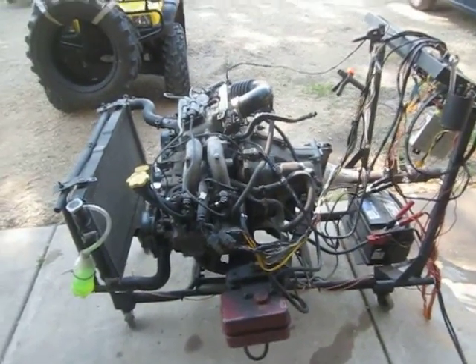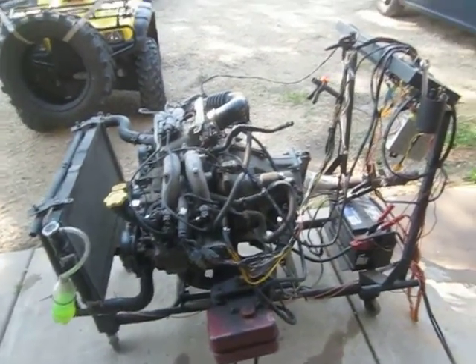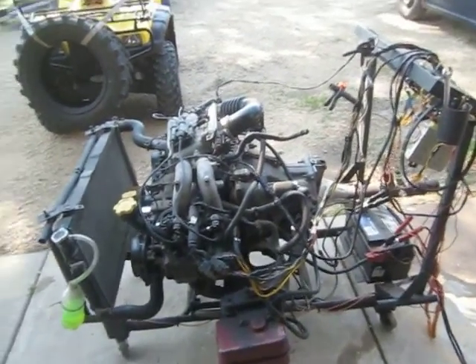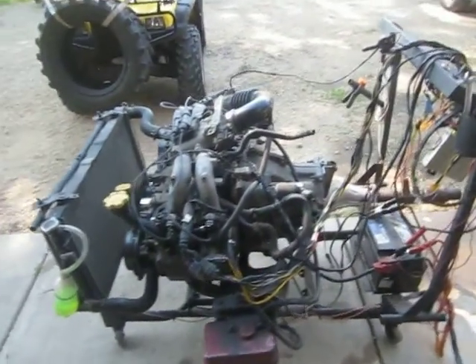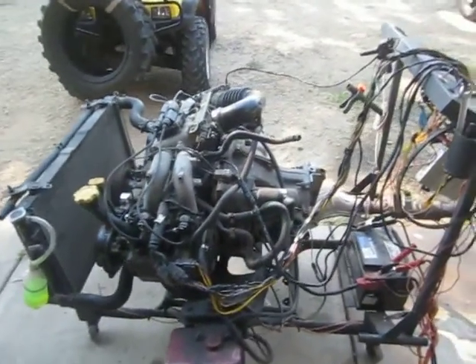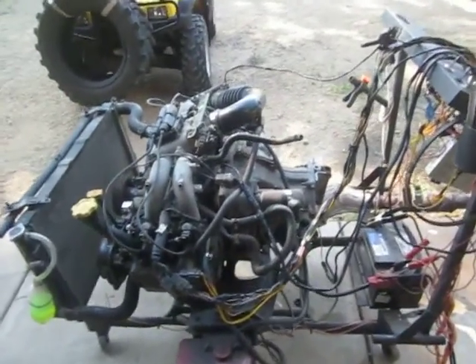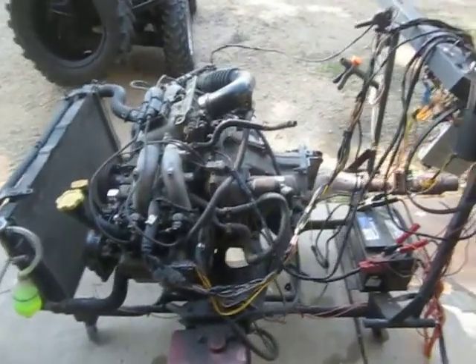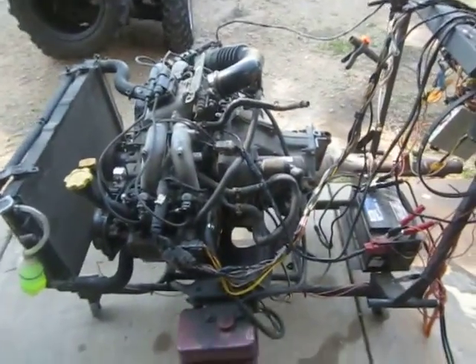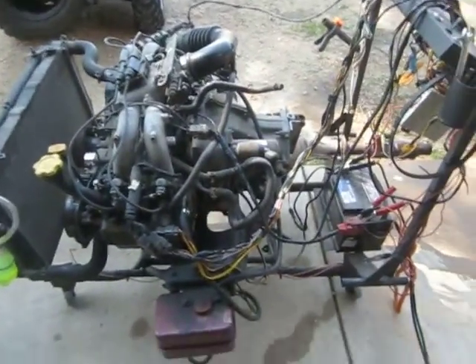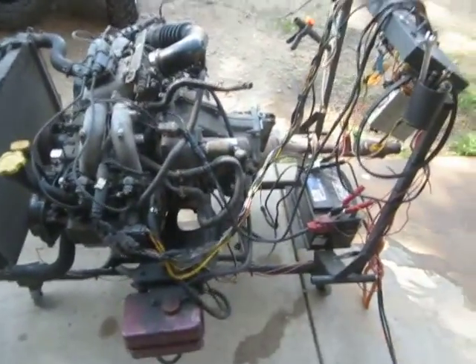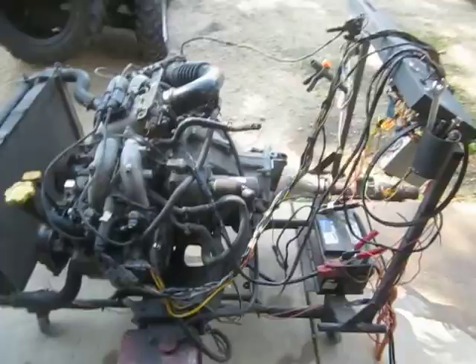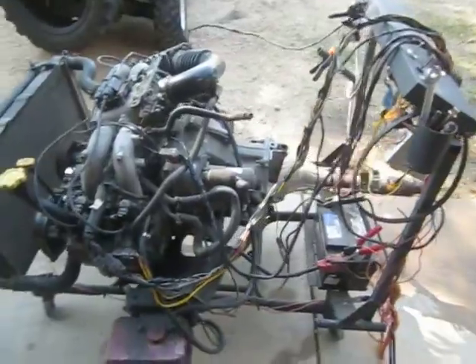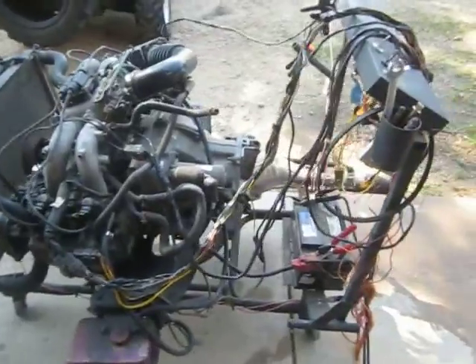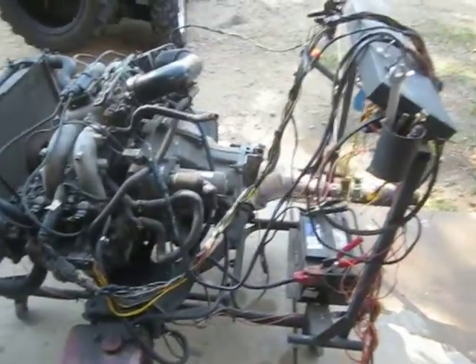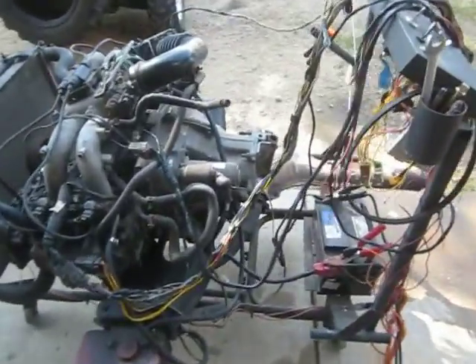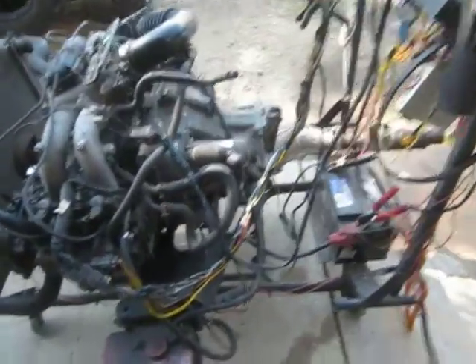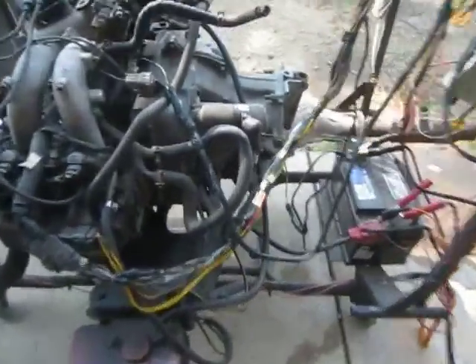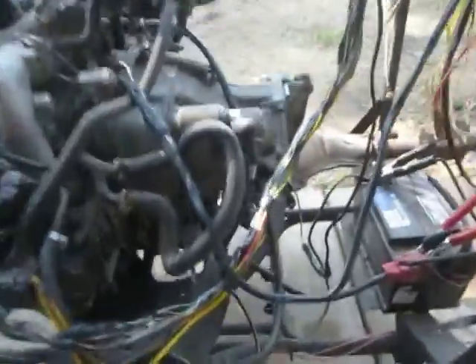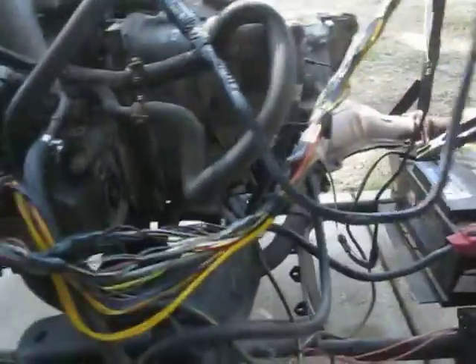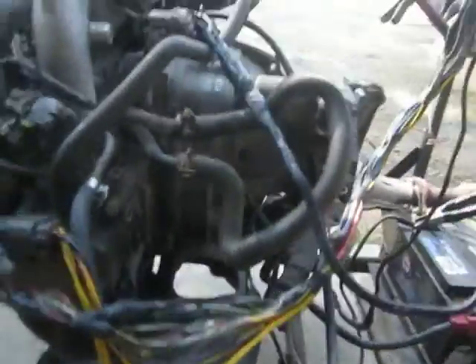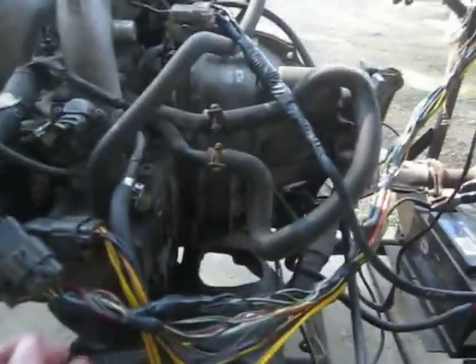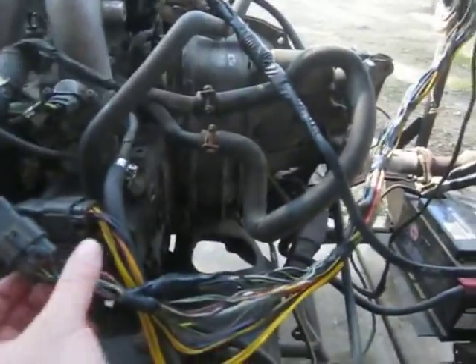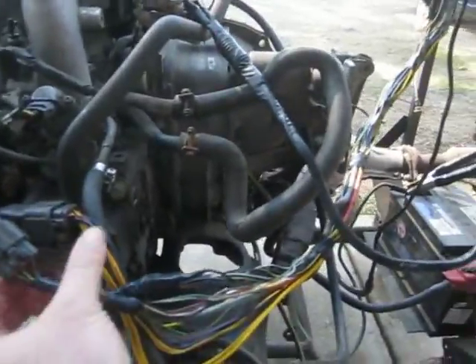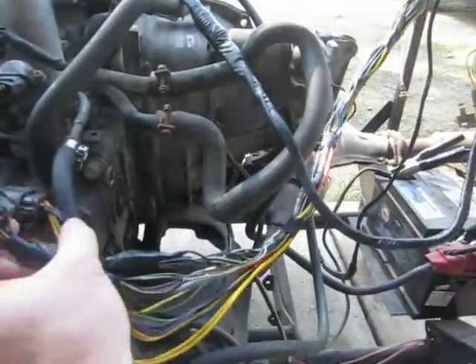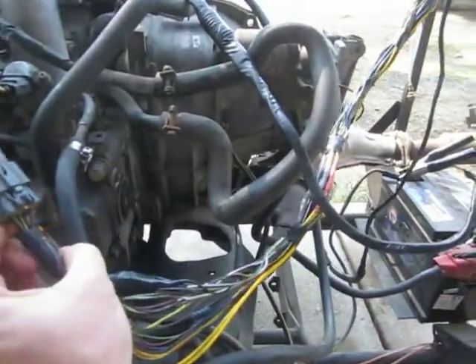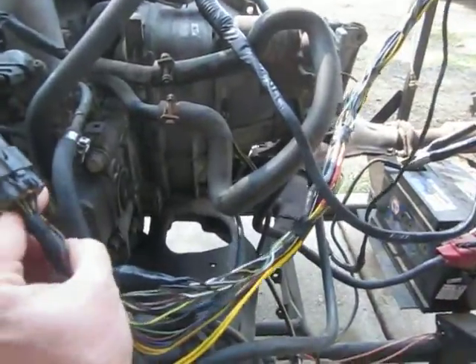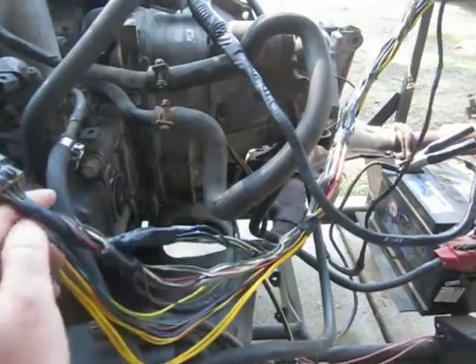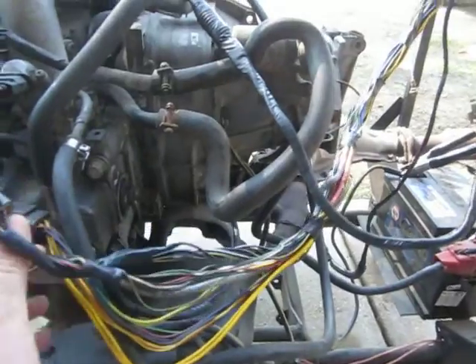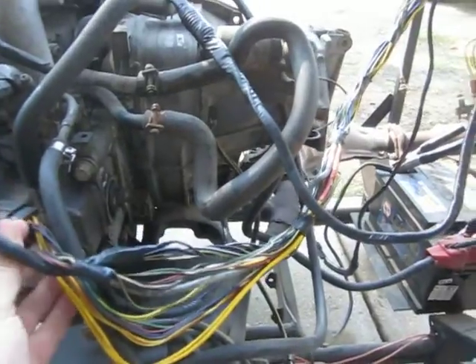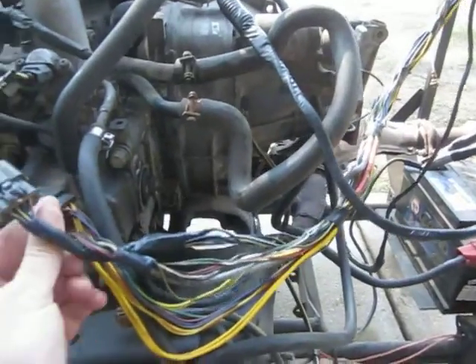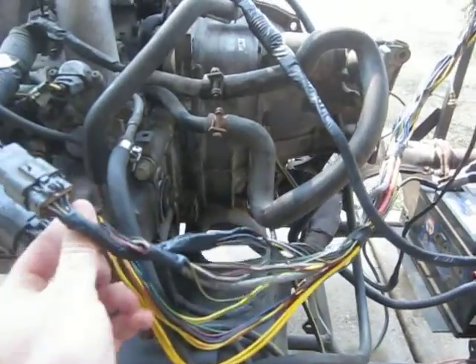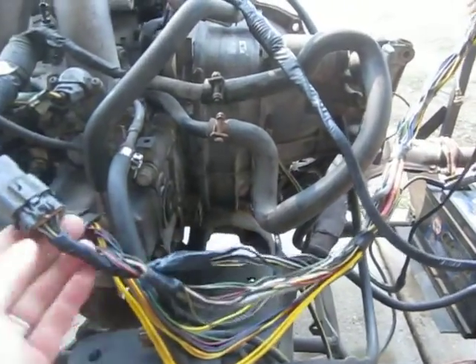Here we got a 91 EJ22 harness we're testing. 90 to 94s are the OBD1. You can tell the 90 and 91s are different than the 92 through 94.